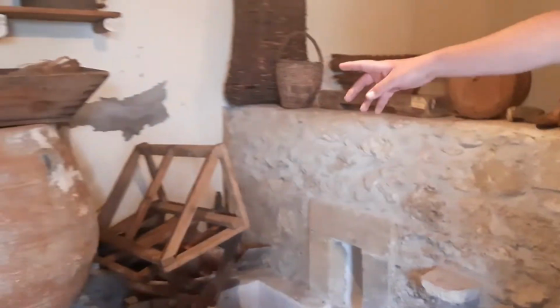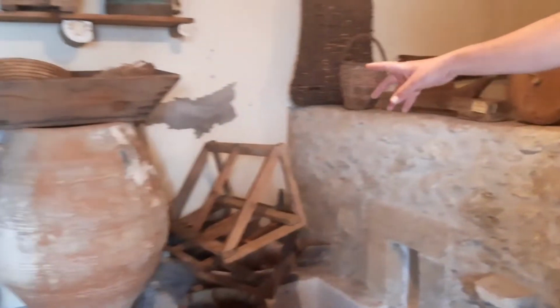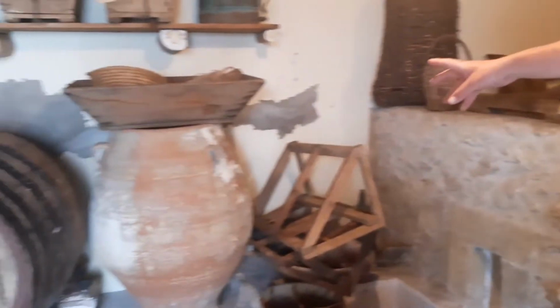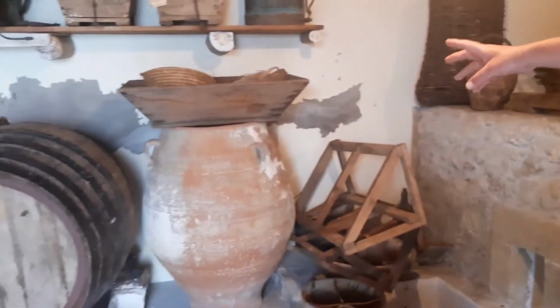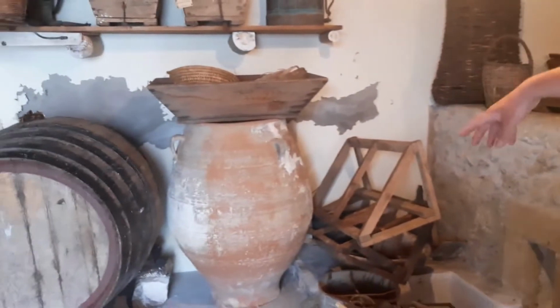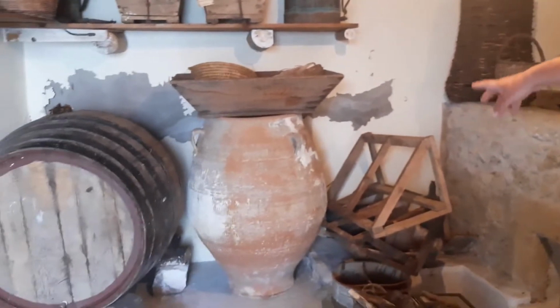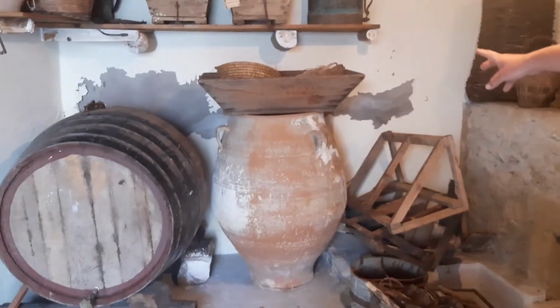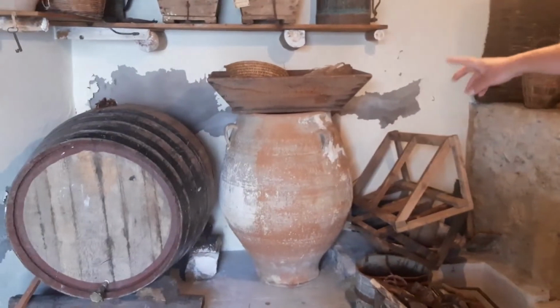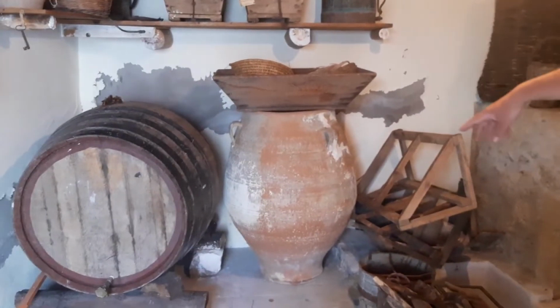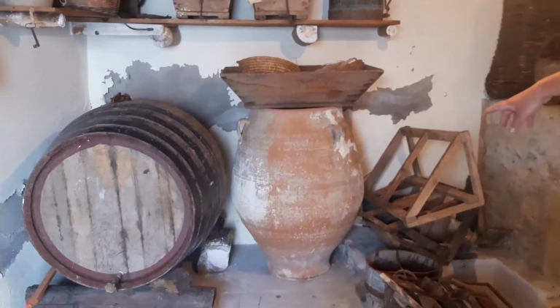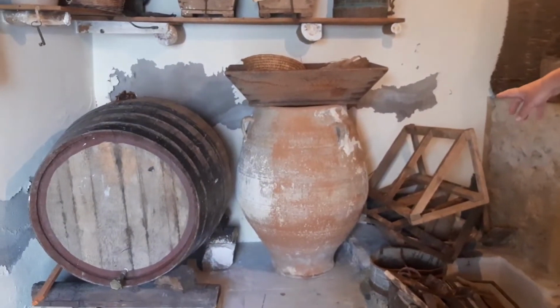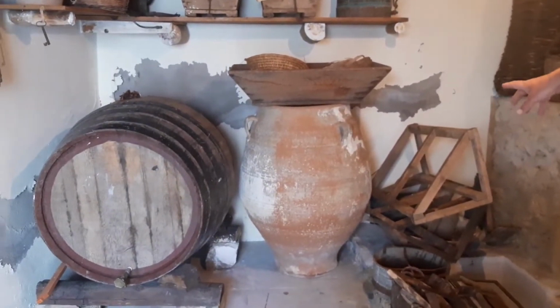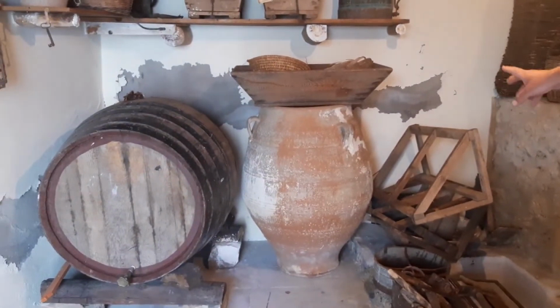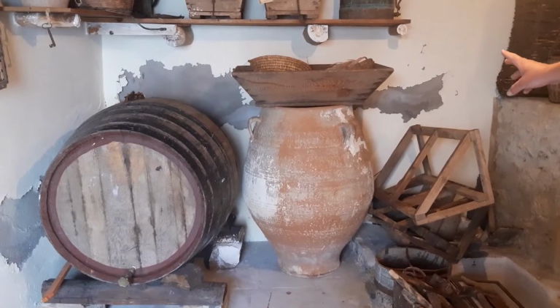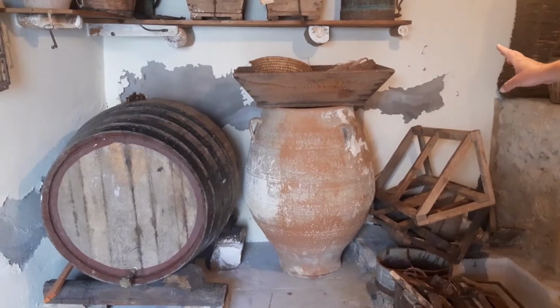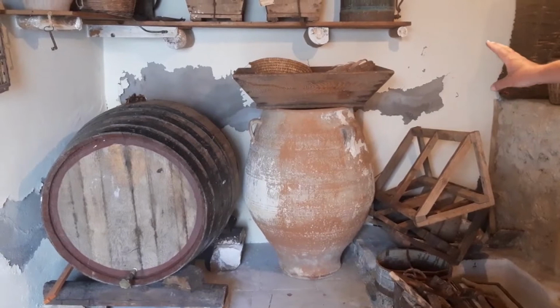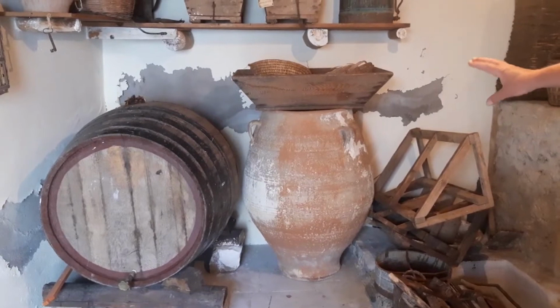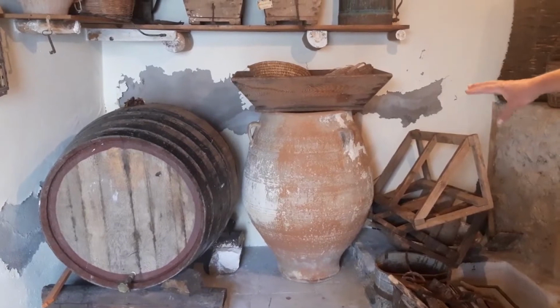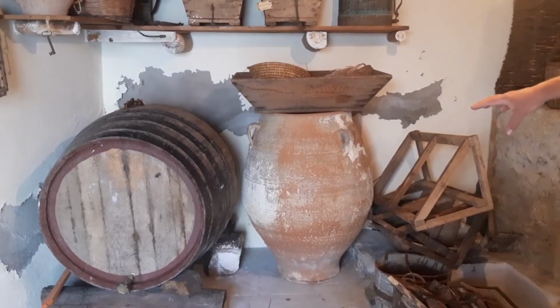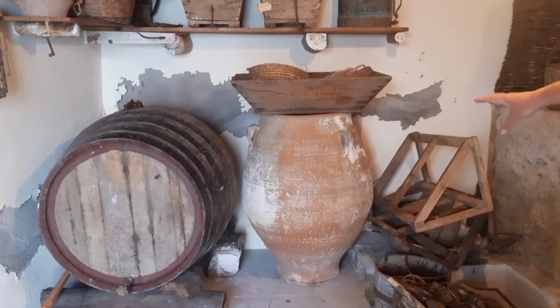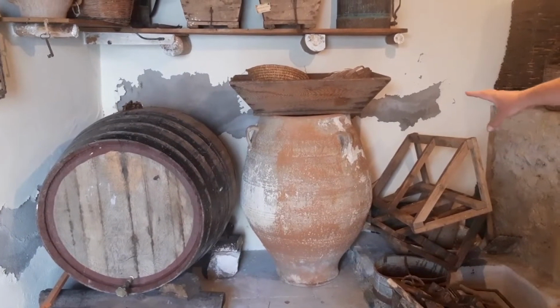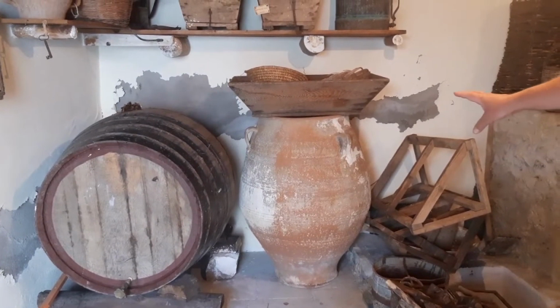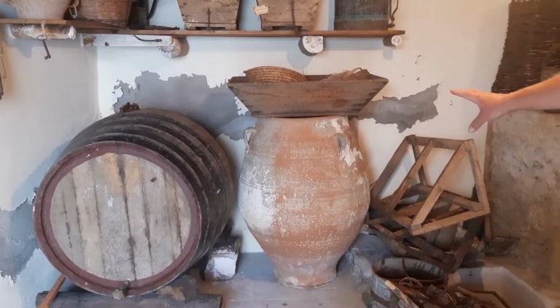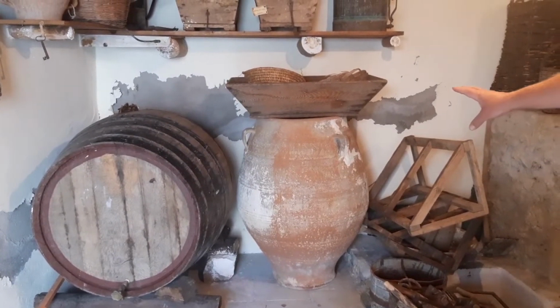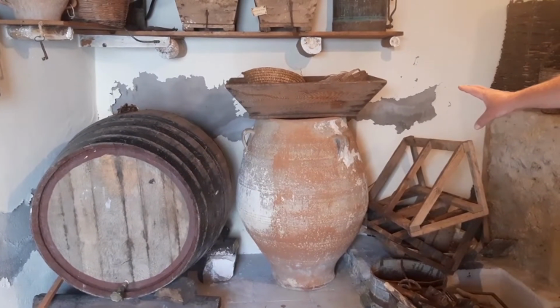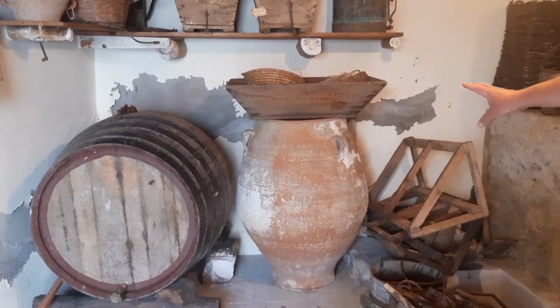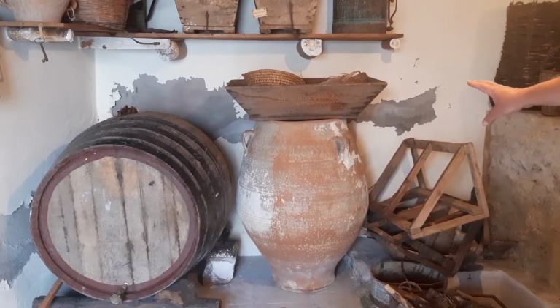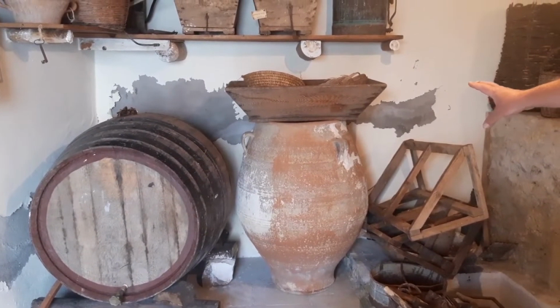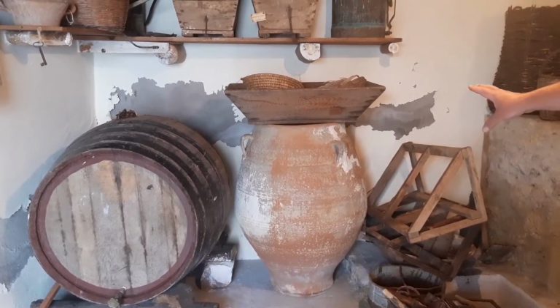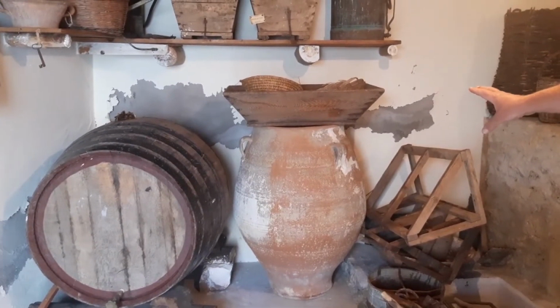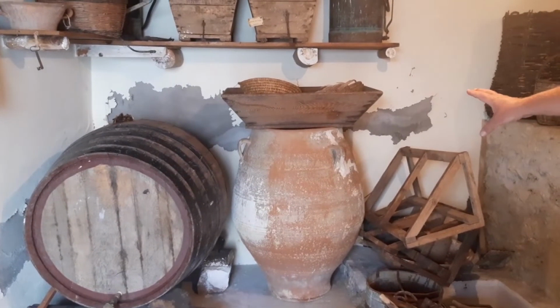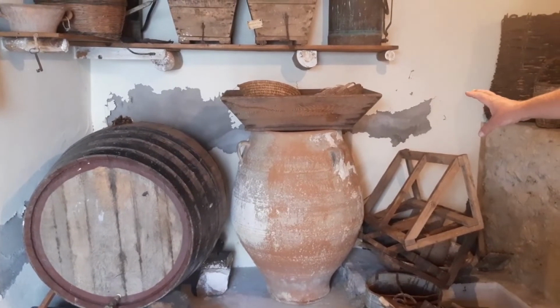These vessels — I can't remember what they're called. Spiros, what are they called? Pithos. Pithos.